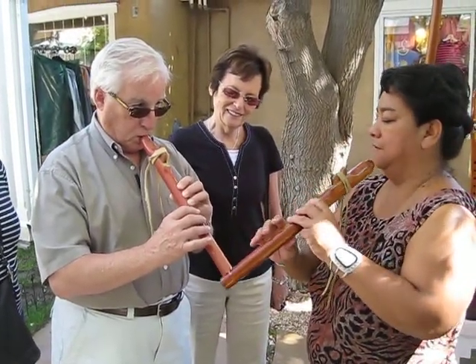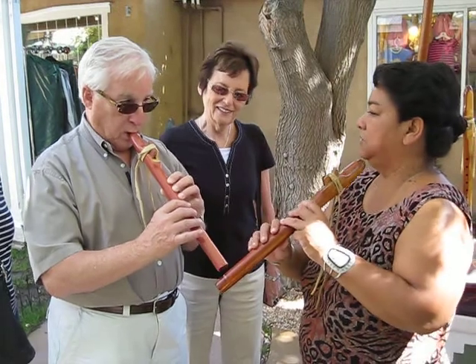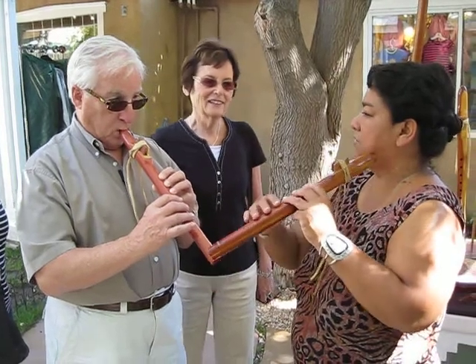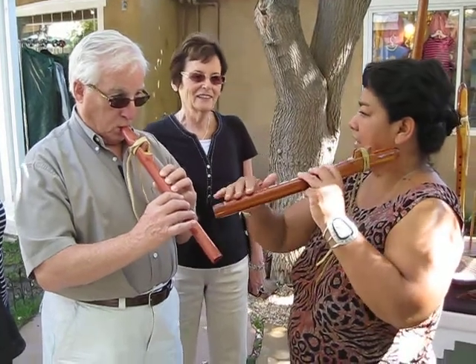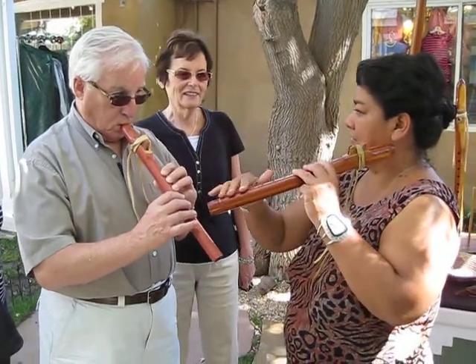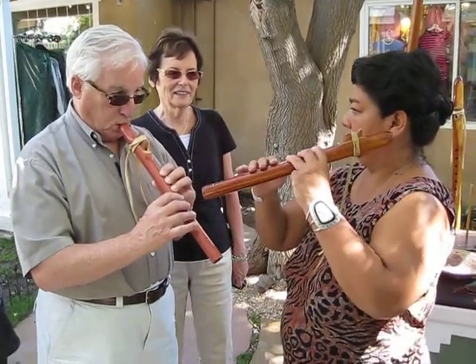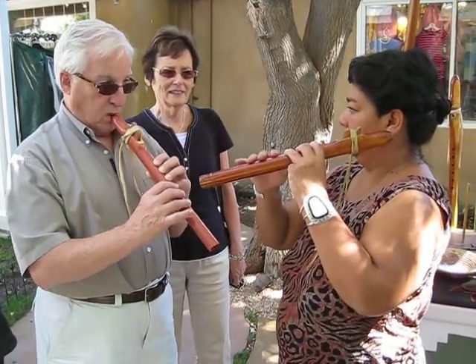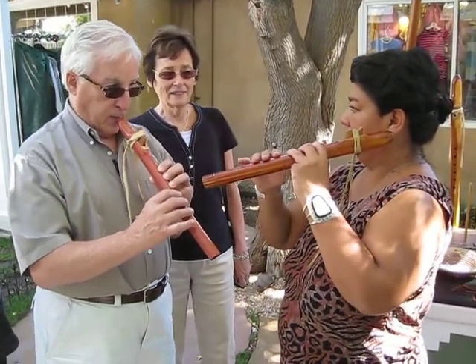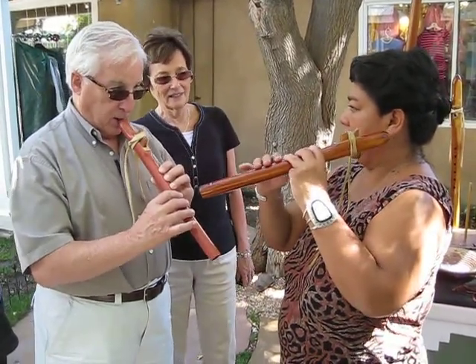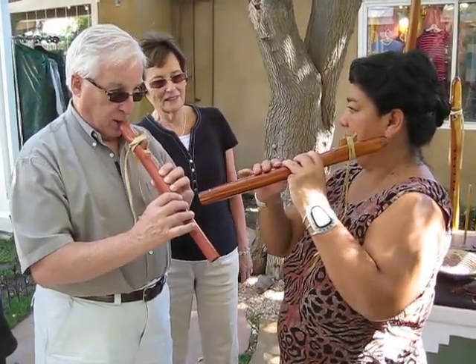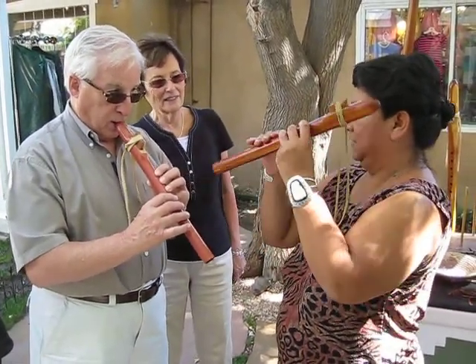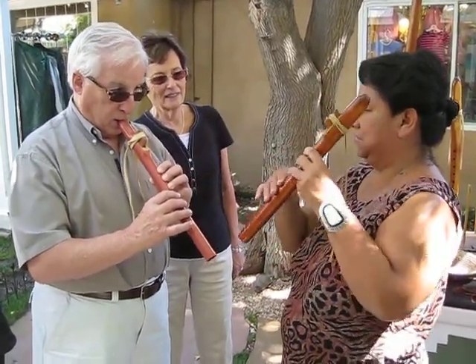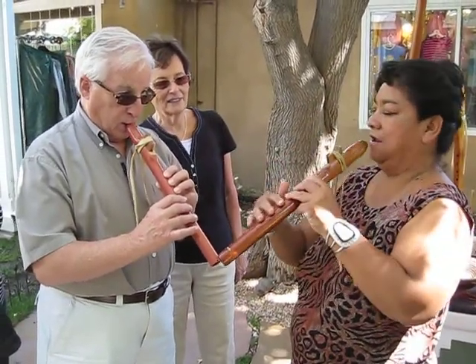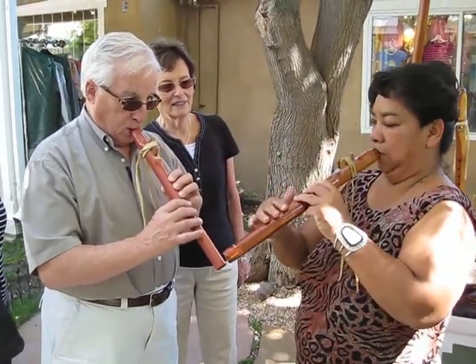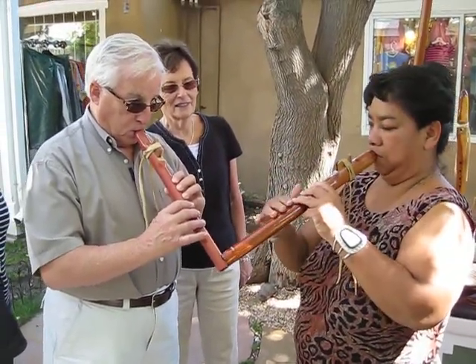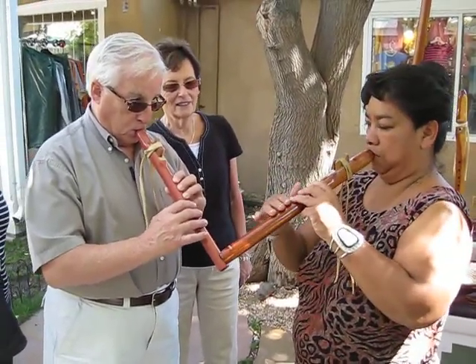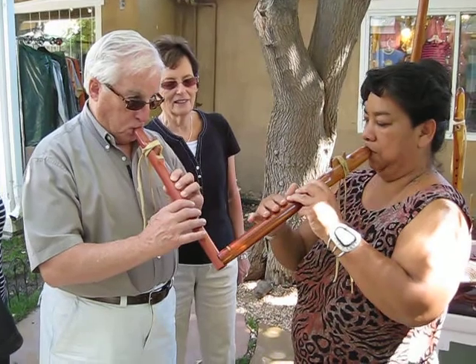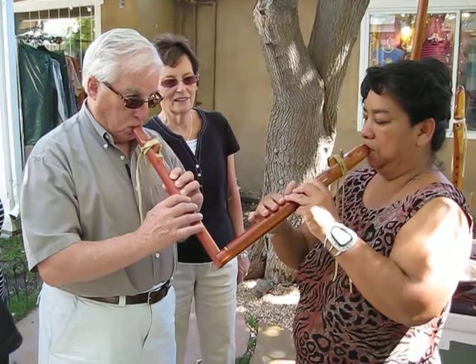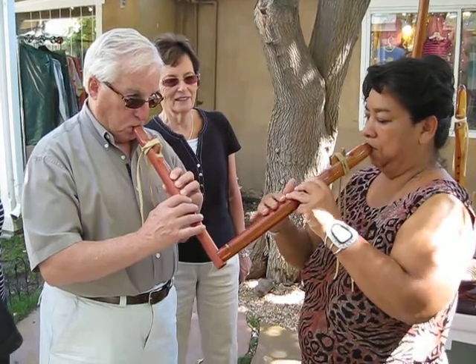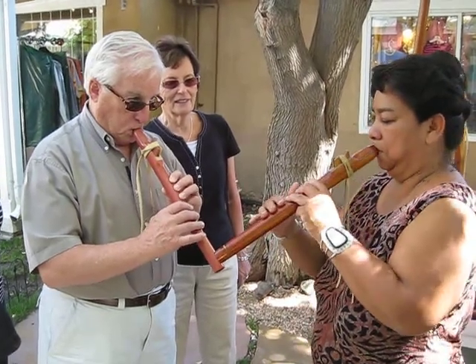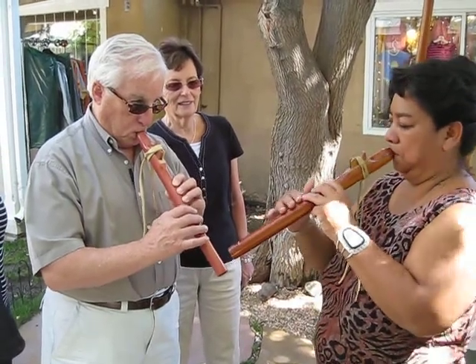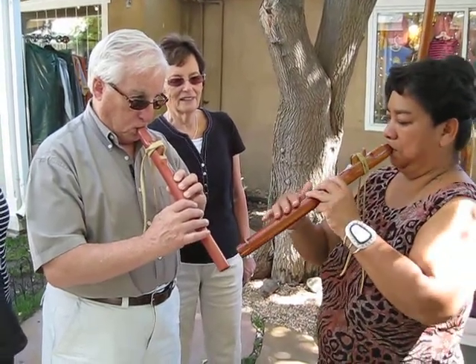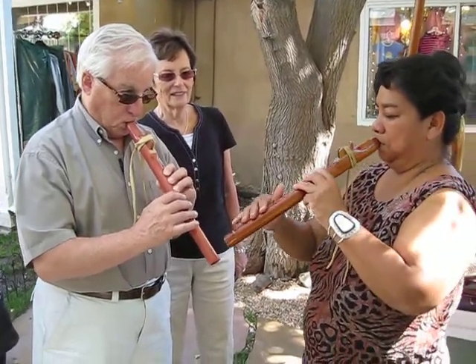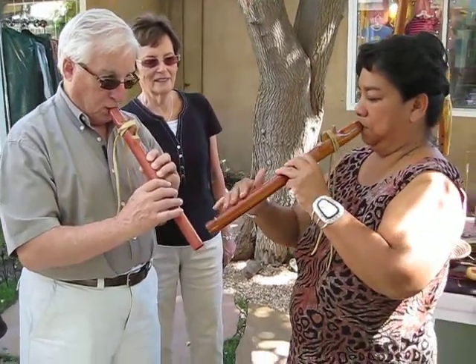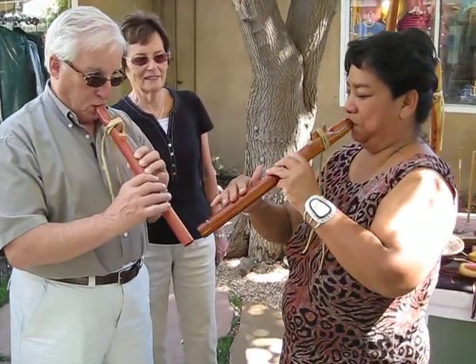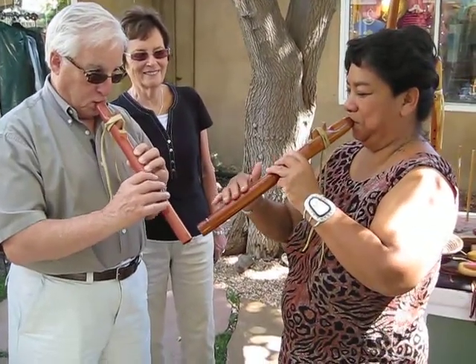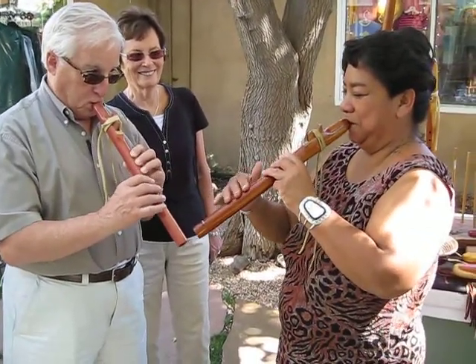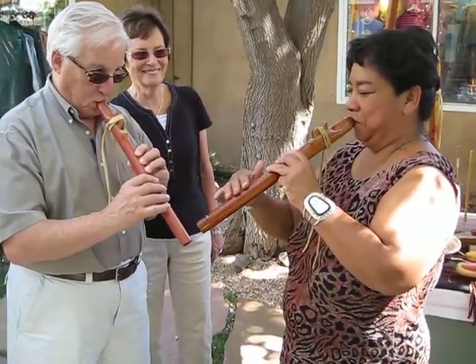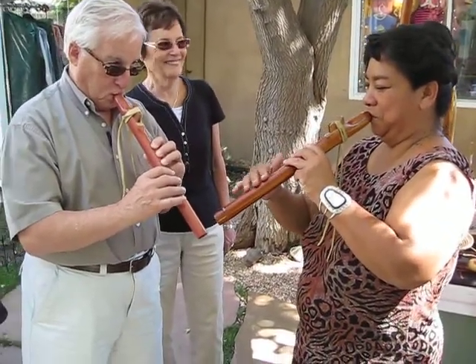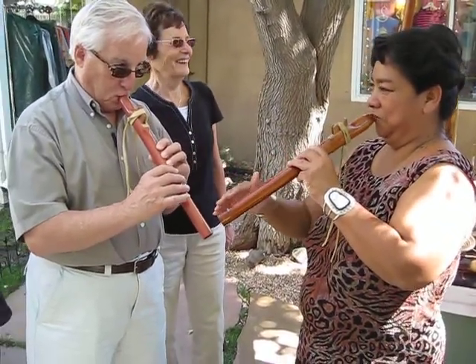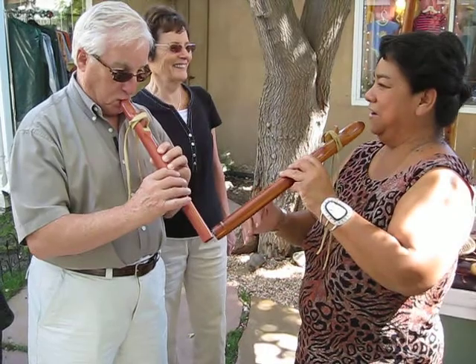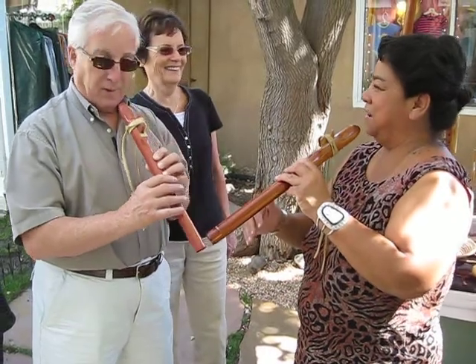Let's do a slide. This is a slide. Very good, Grandpa.